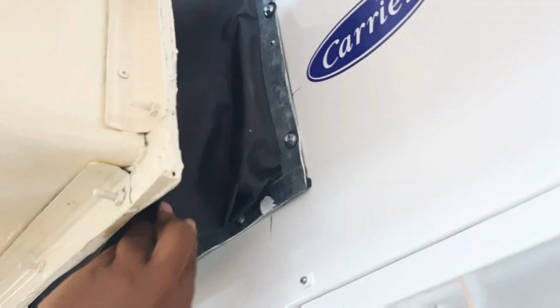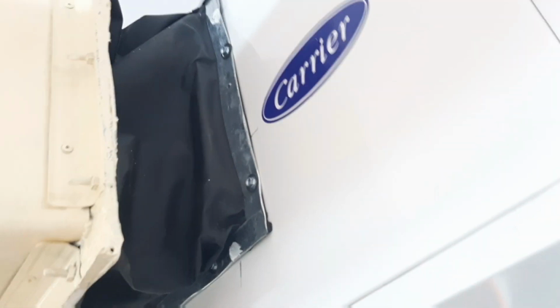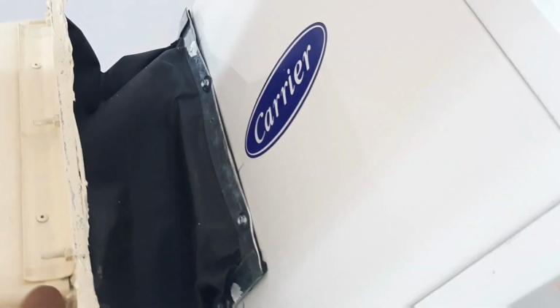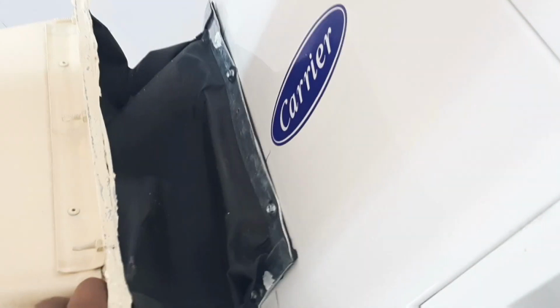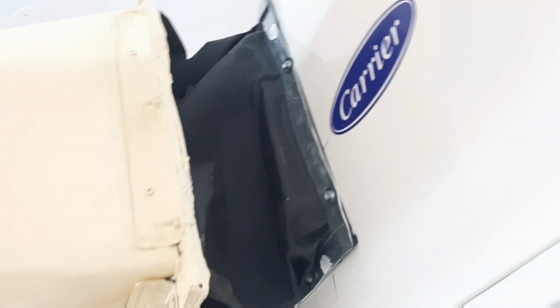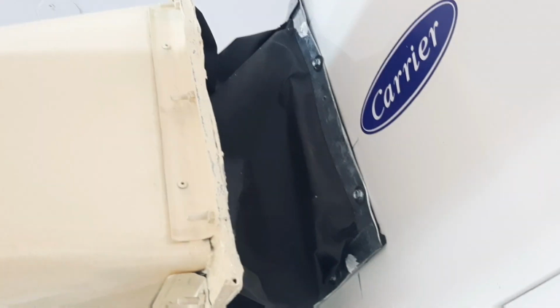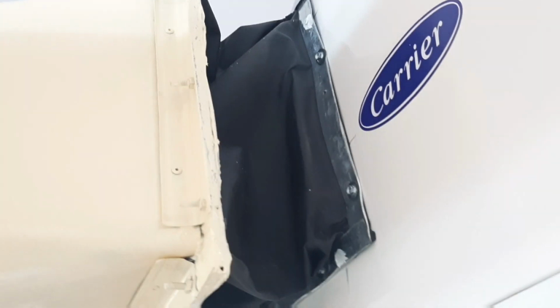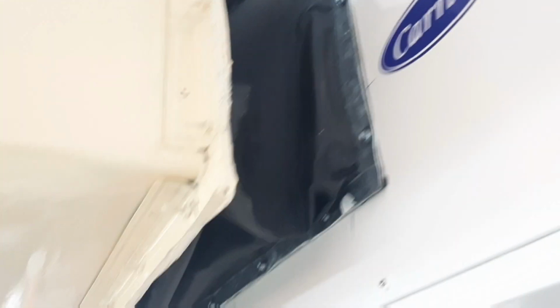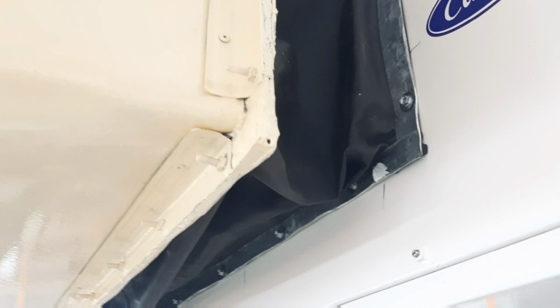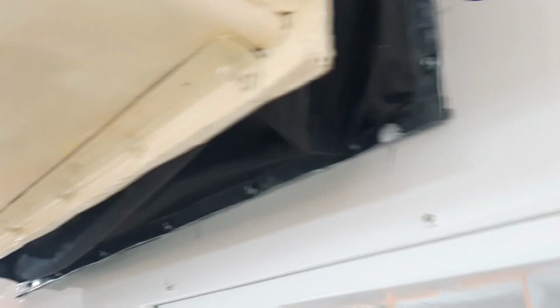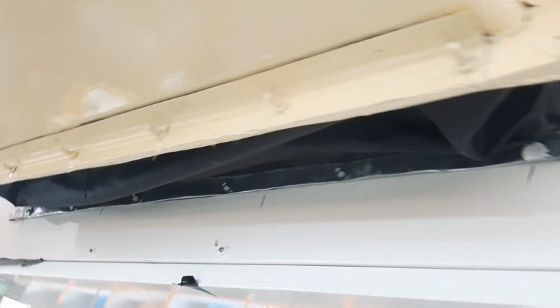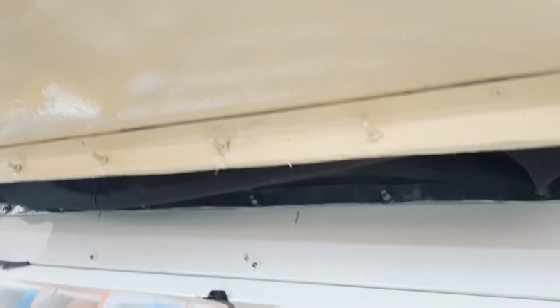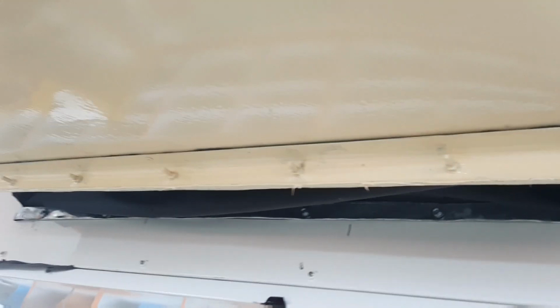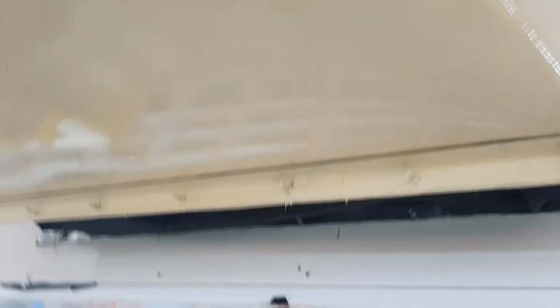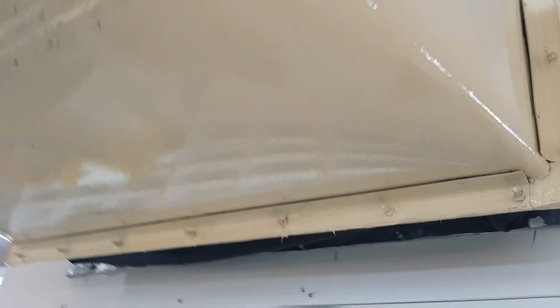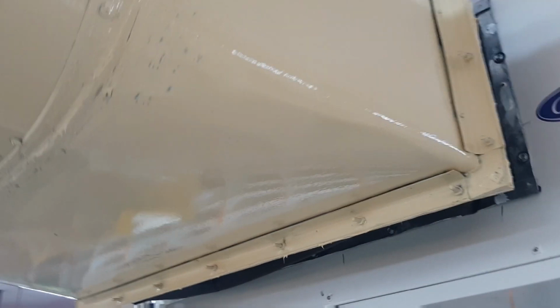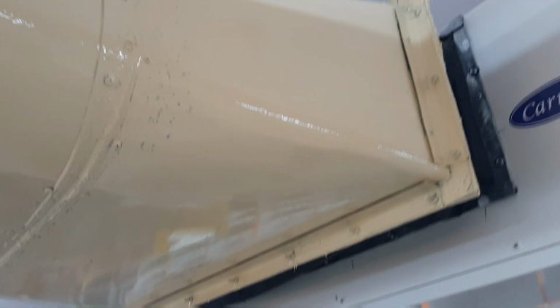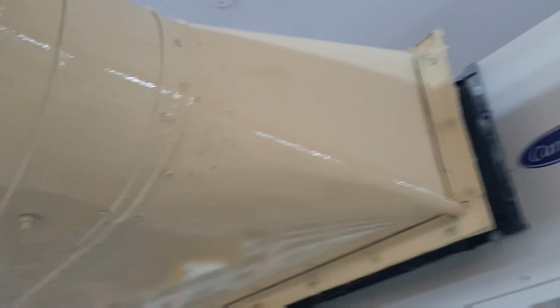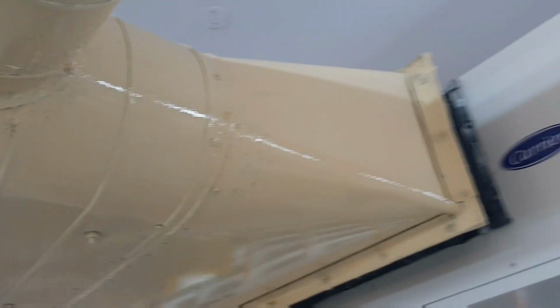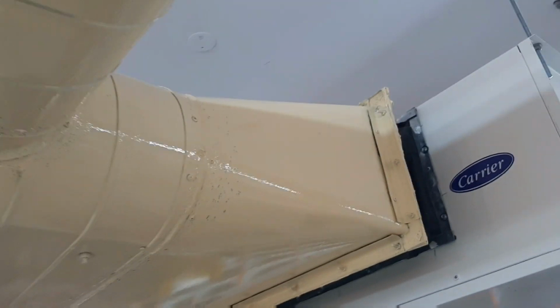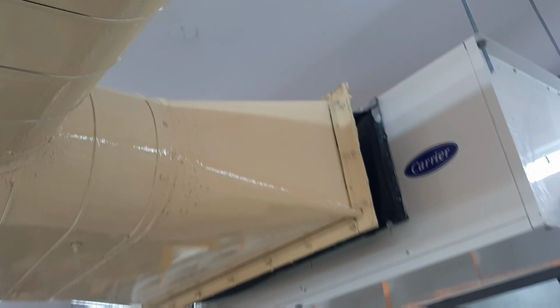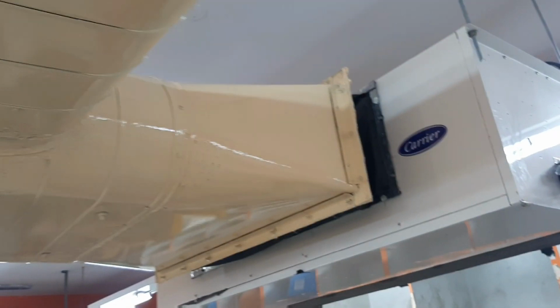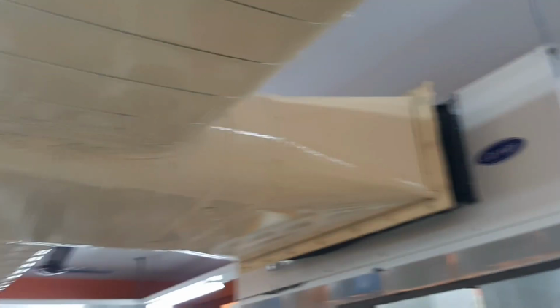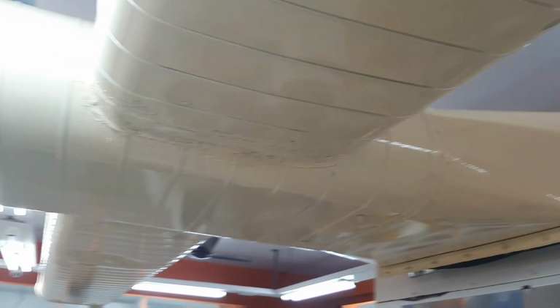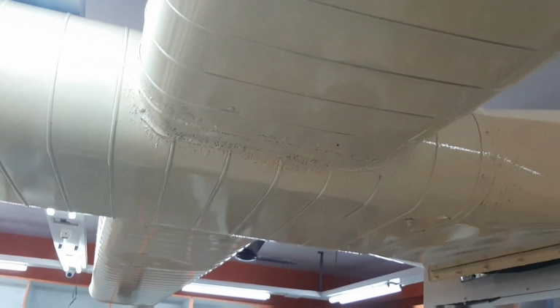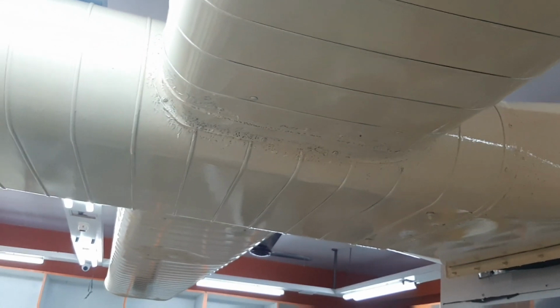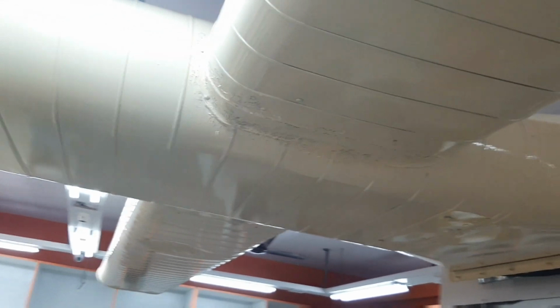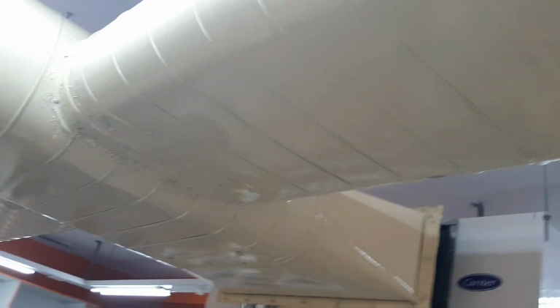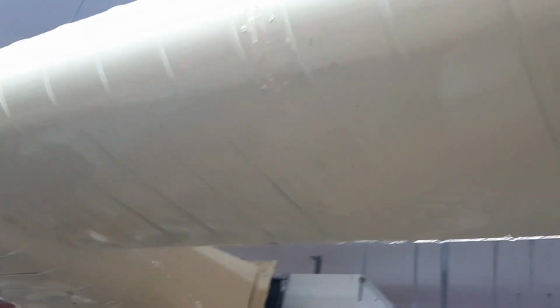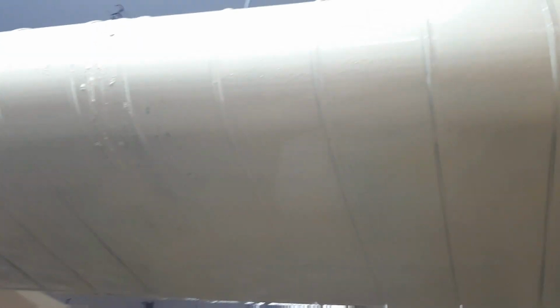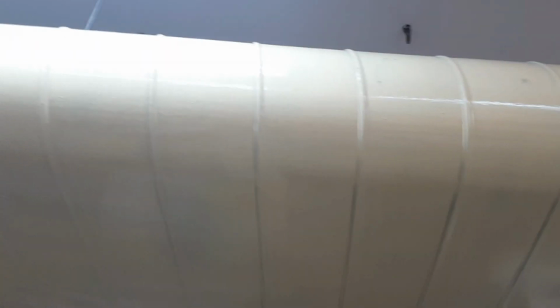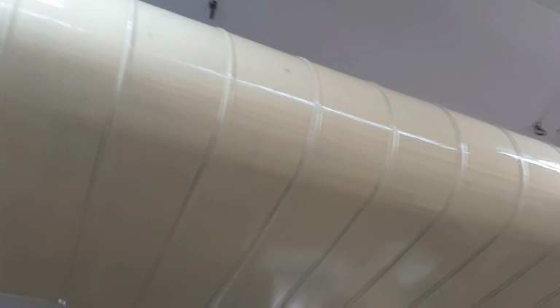This is the flexible connector, known as a canvas connector. And this is the transition case of the duct. These are the two branches on the main duct line.